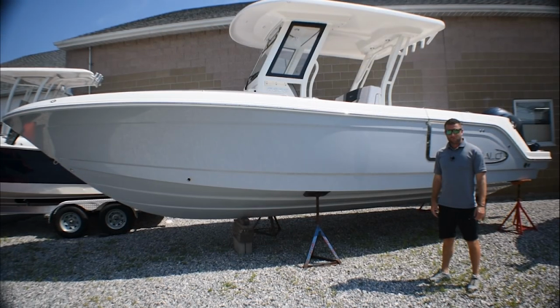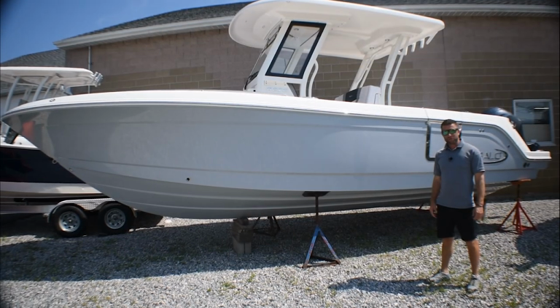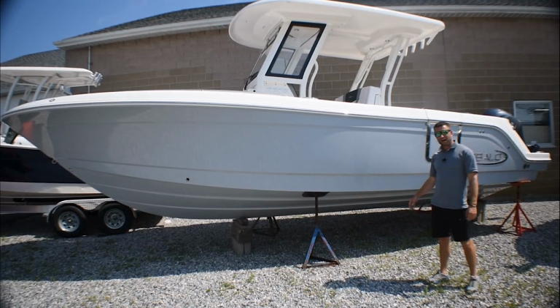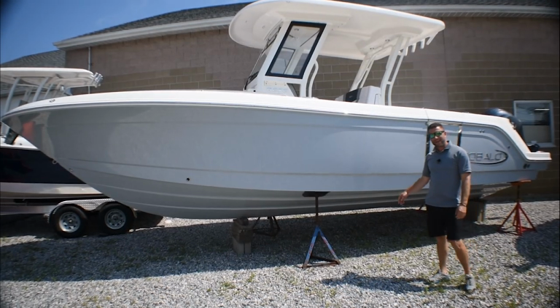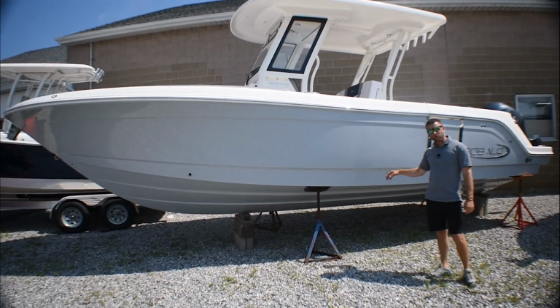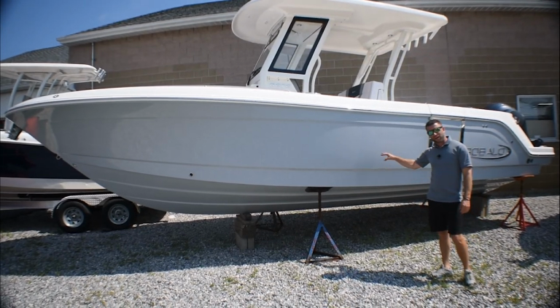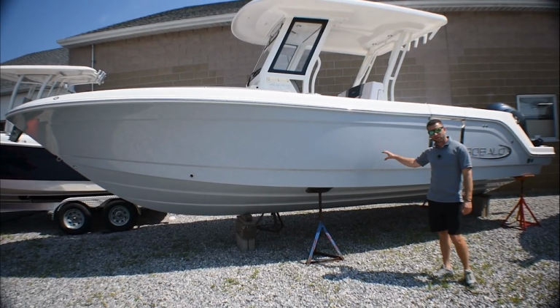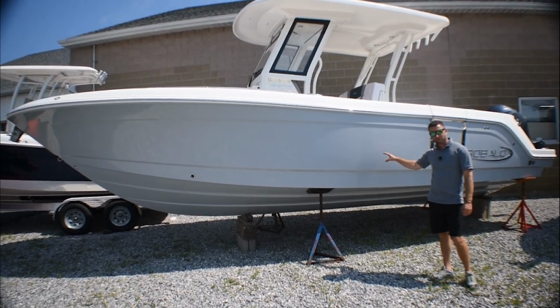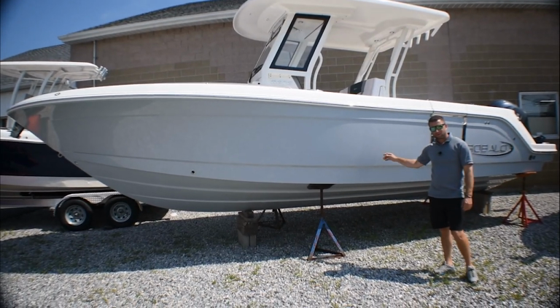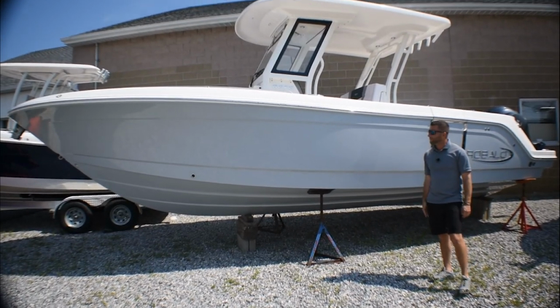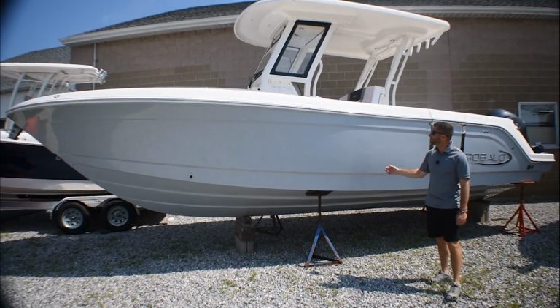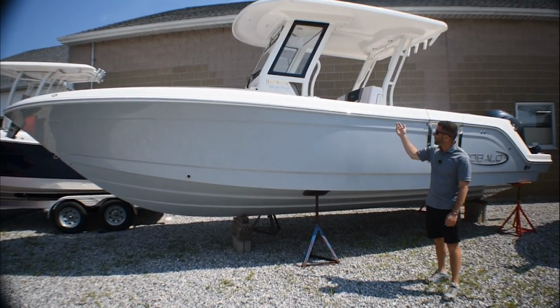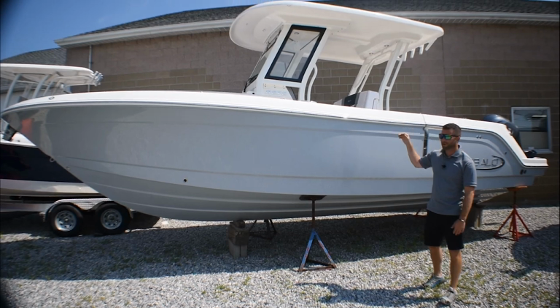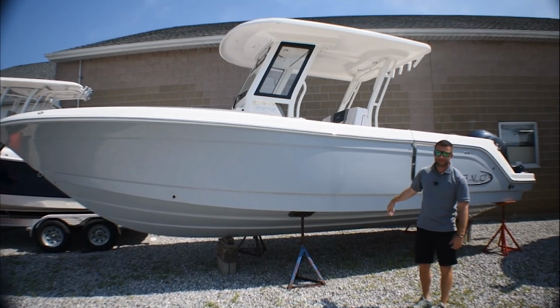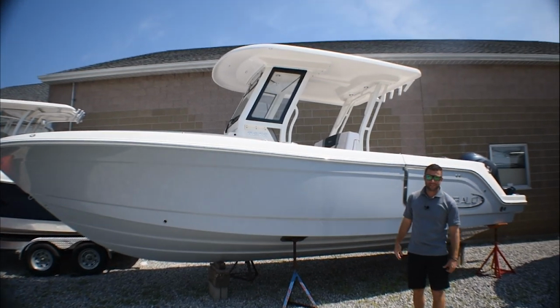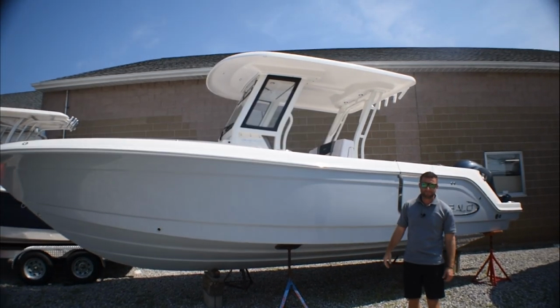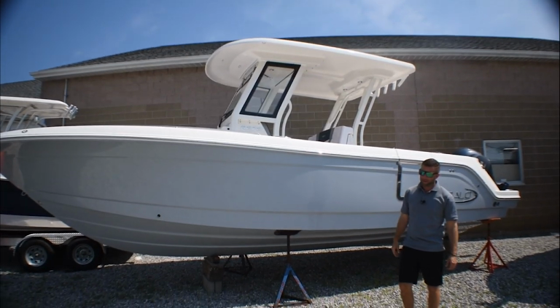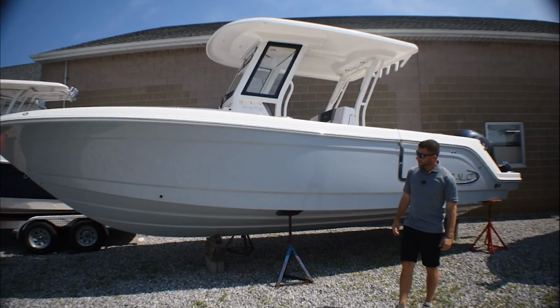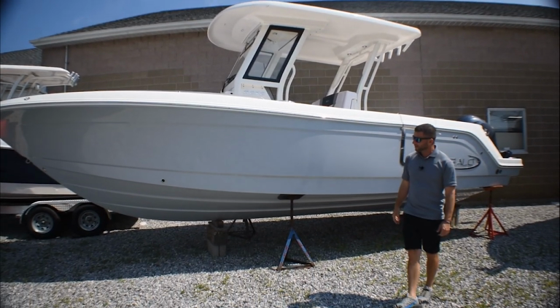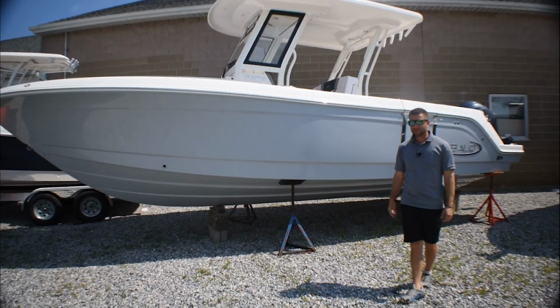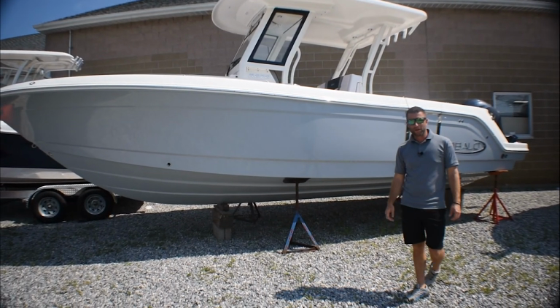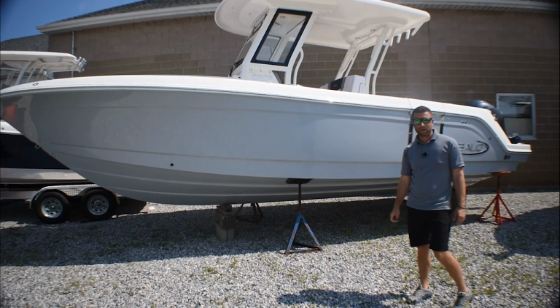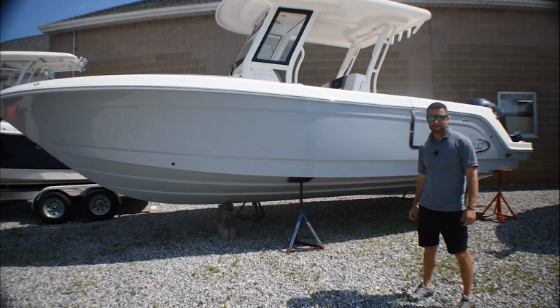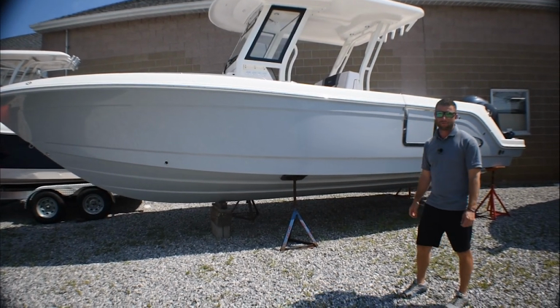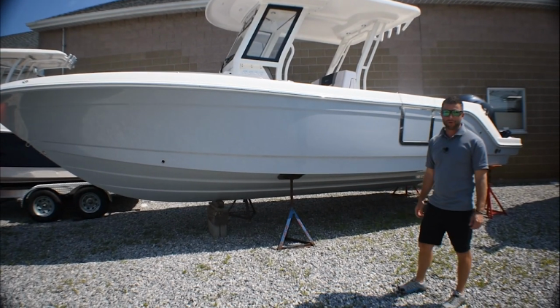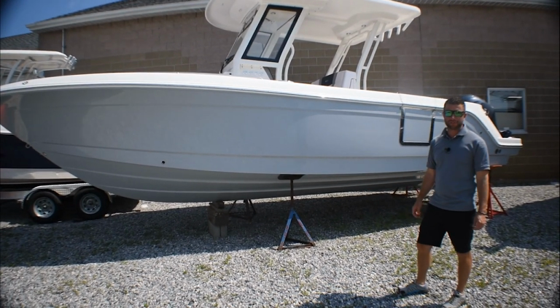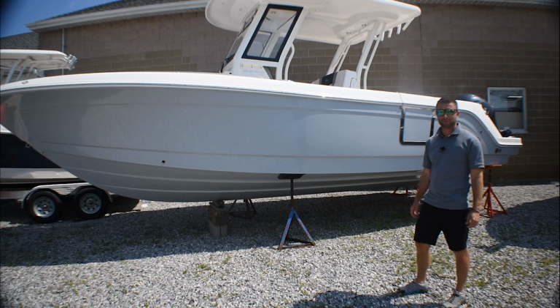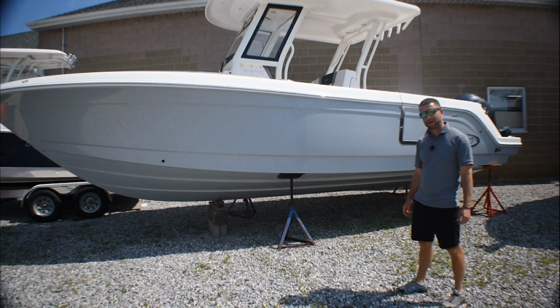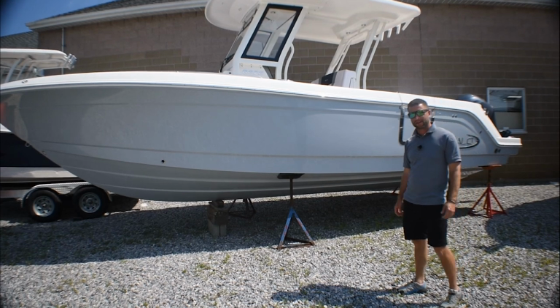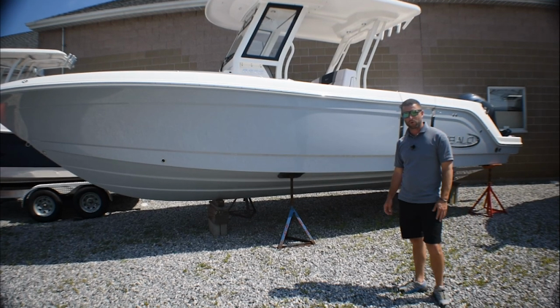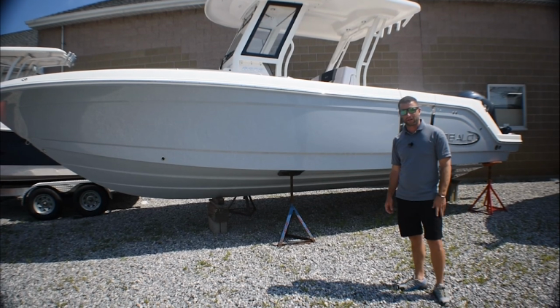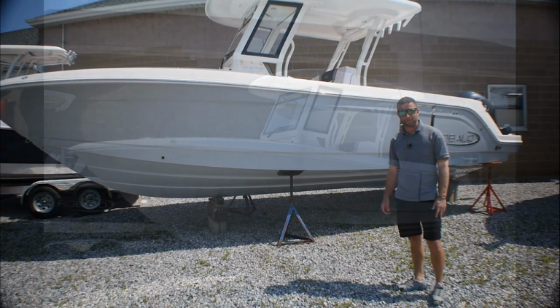We chose the solid alloy gray hull color matched with the powder-coated T-top. This is our 2020 Rabalo 272 — come down to Atlantic Outboard and check it out today.